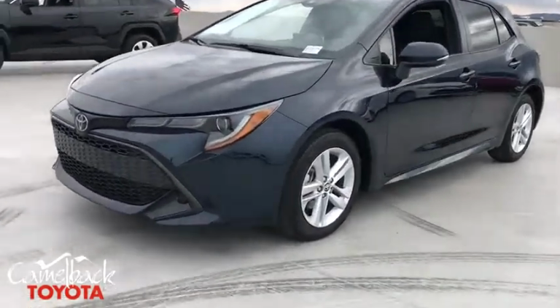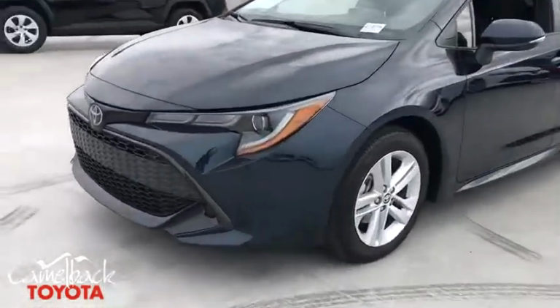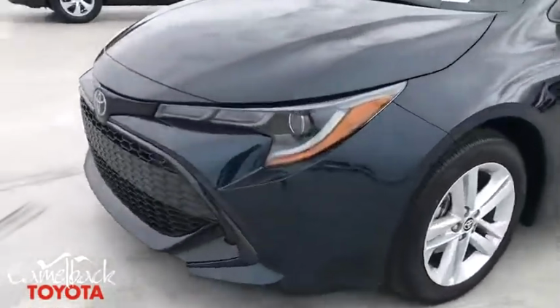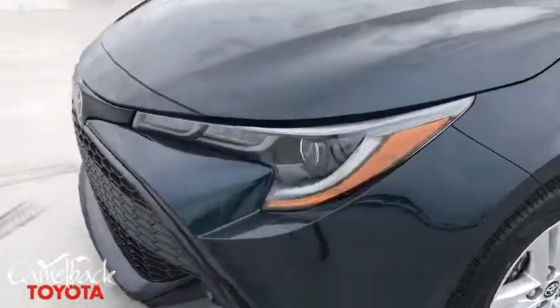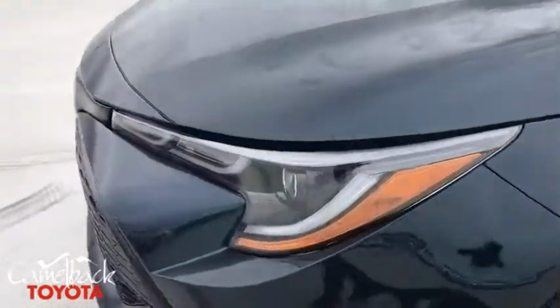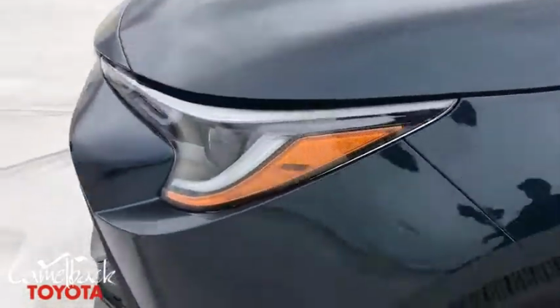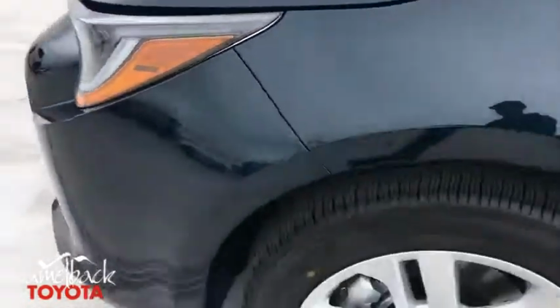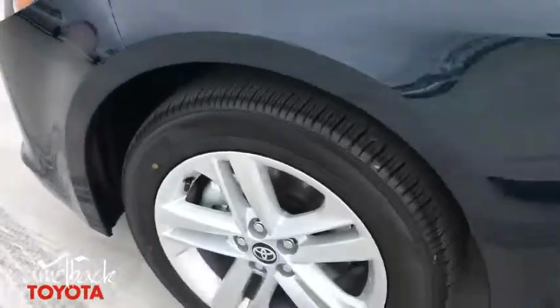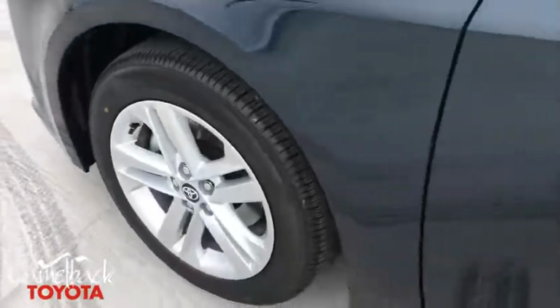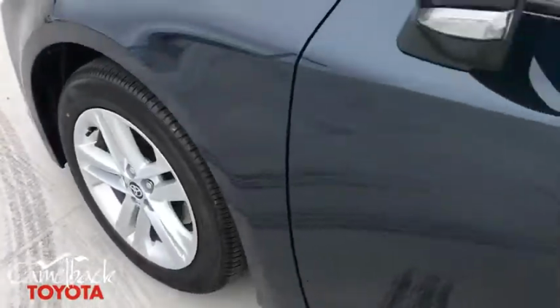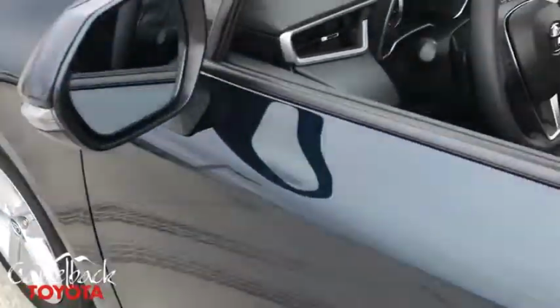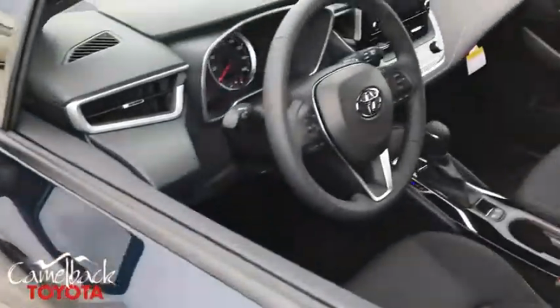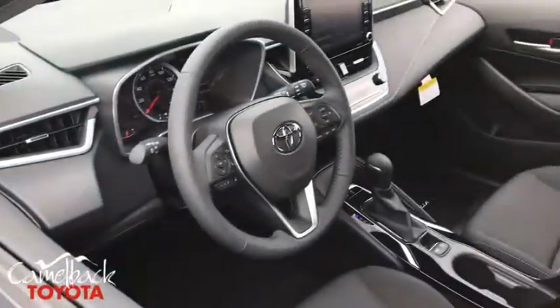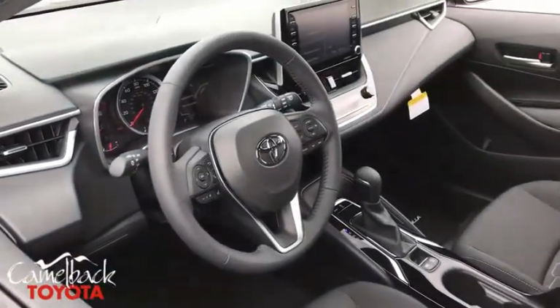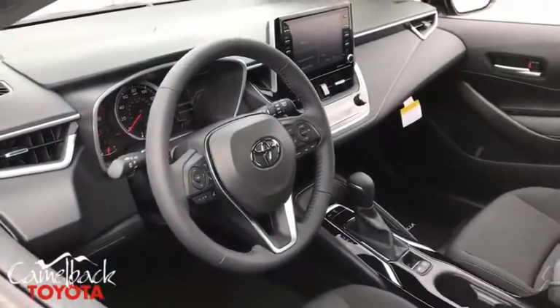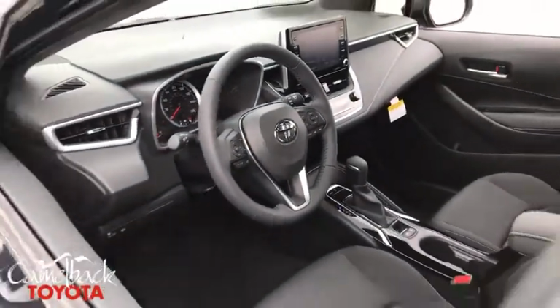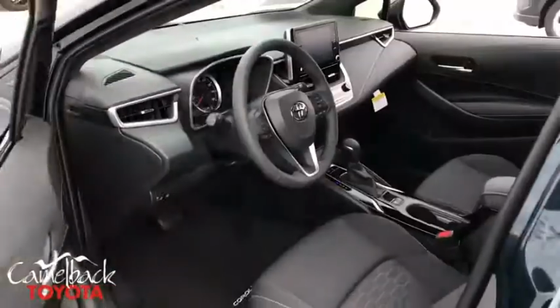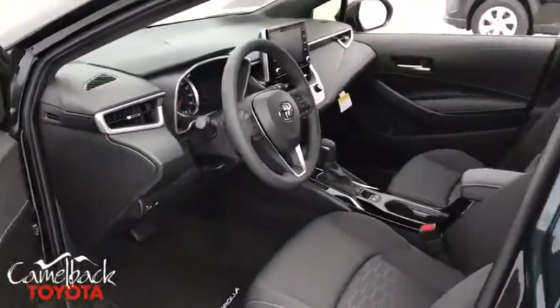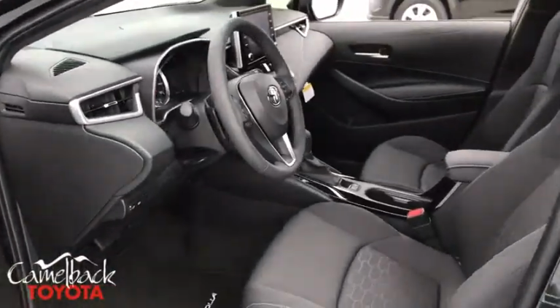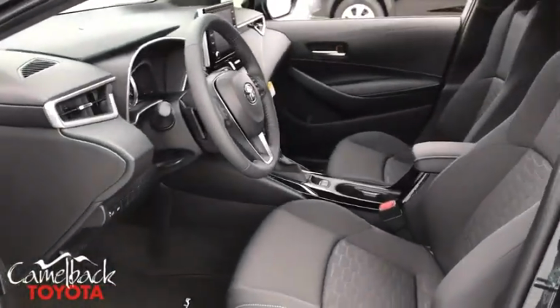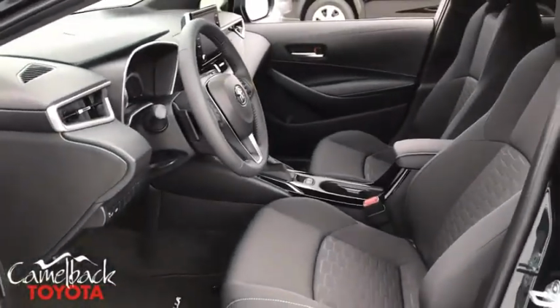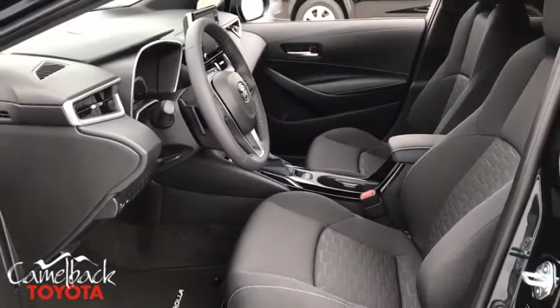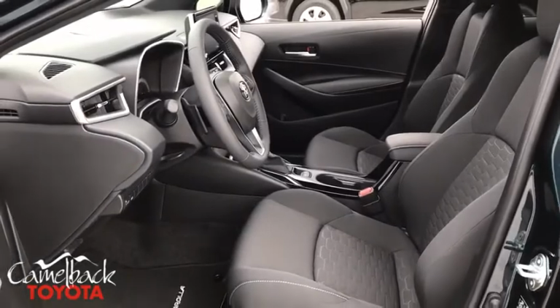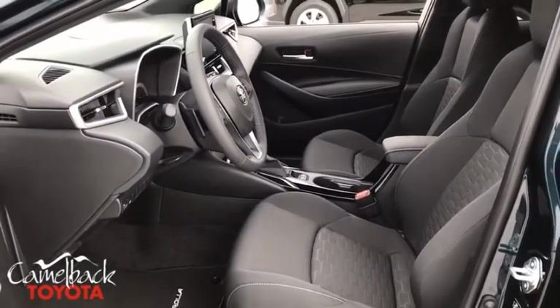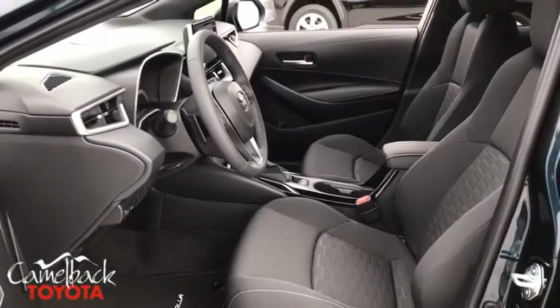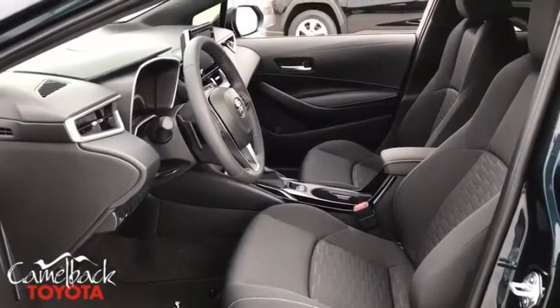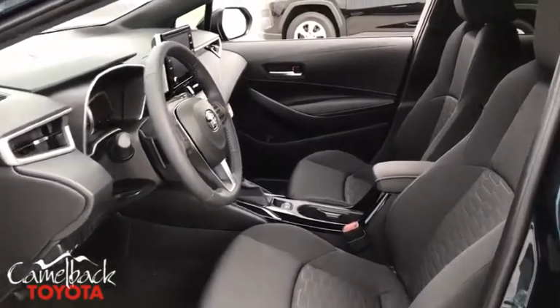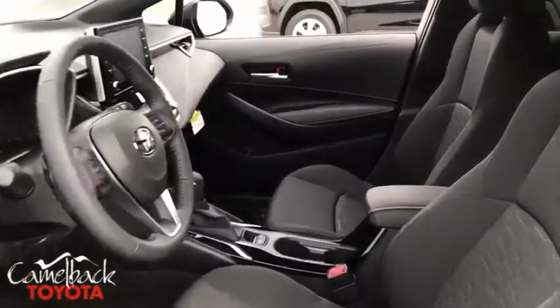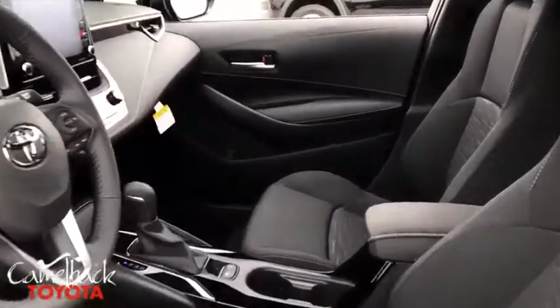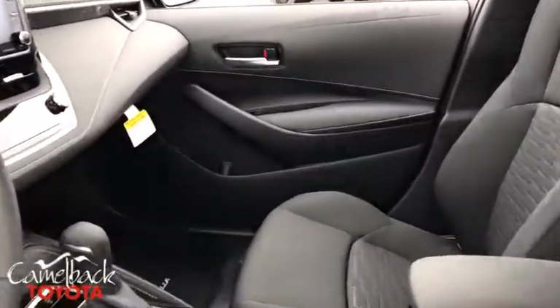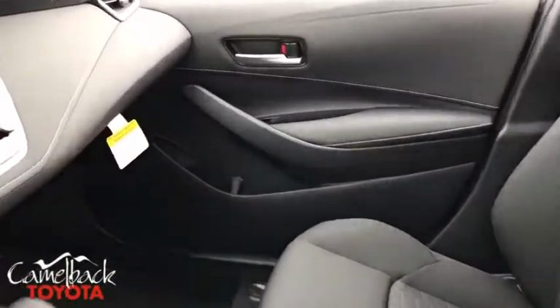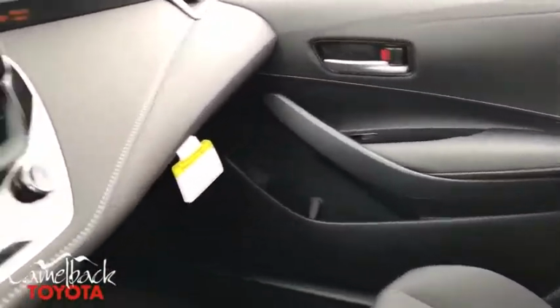Rear window defroster, power windows, overhead console, brake assist, tachometer, remote keyless entry, panic alarm, rear window wiper, front bucket seats, front reading lamps.